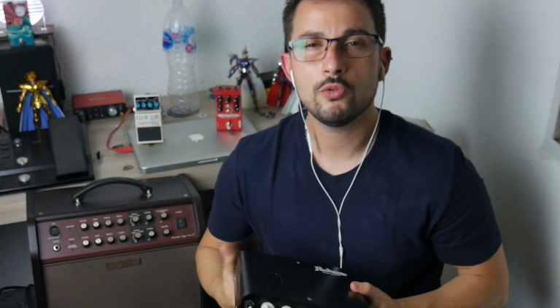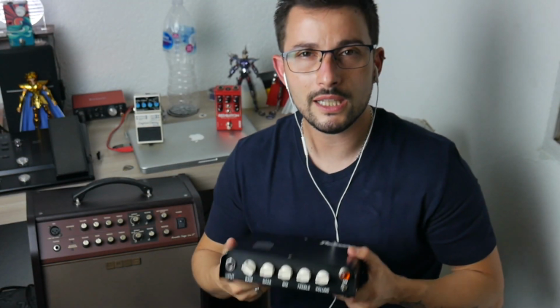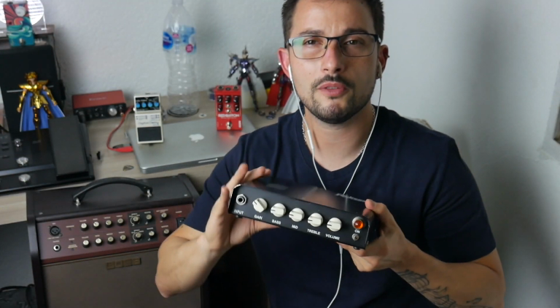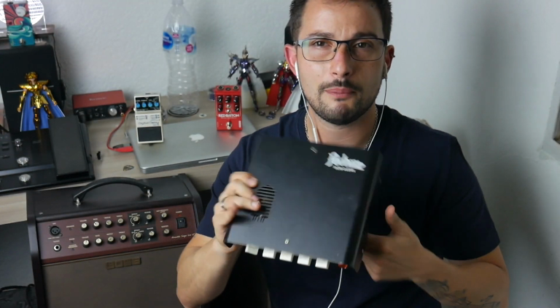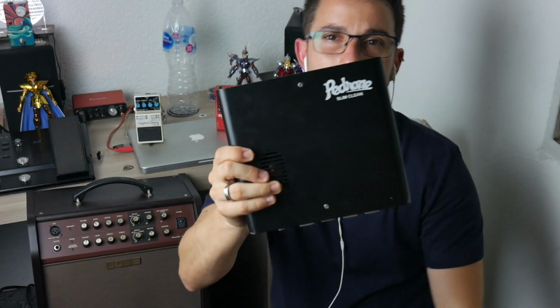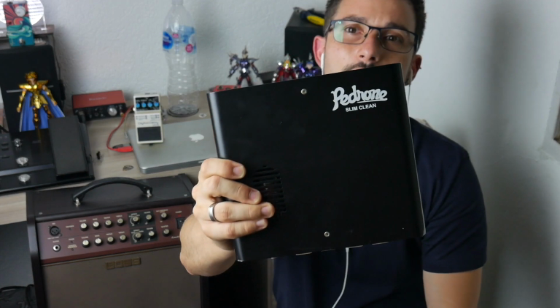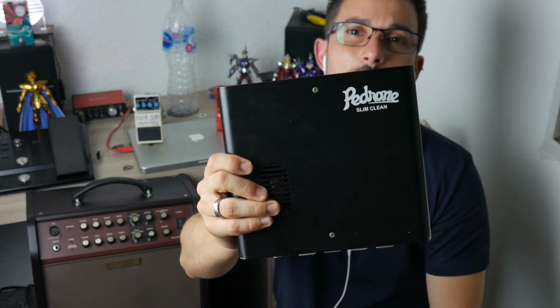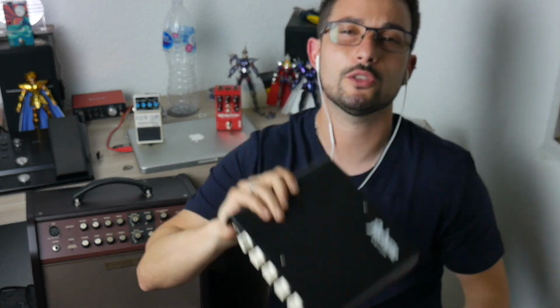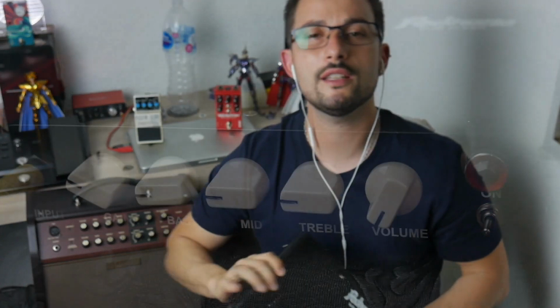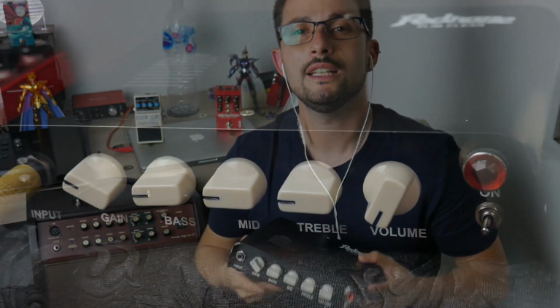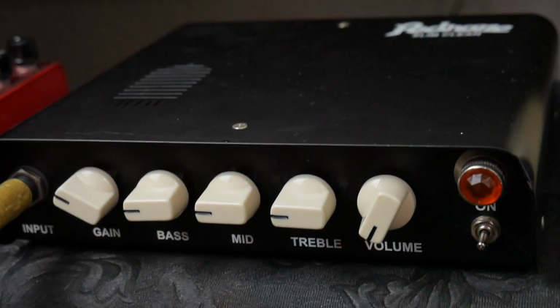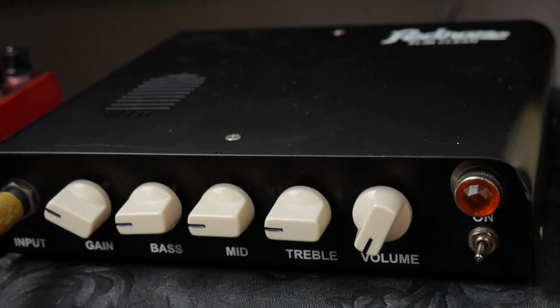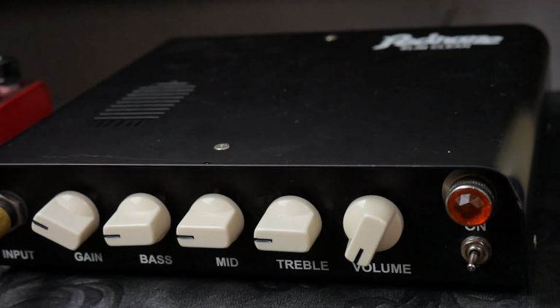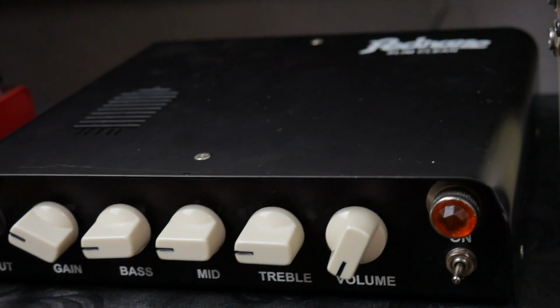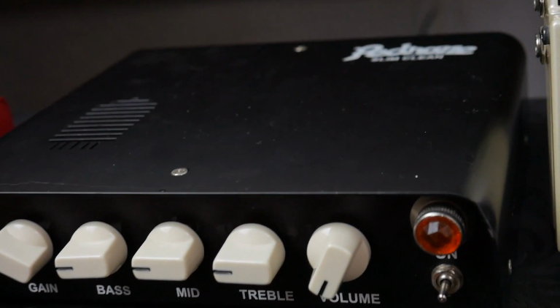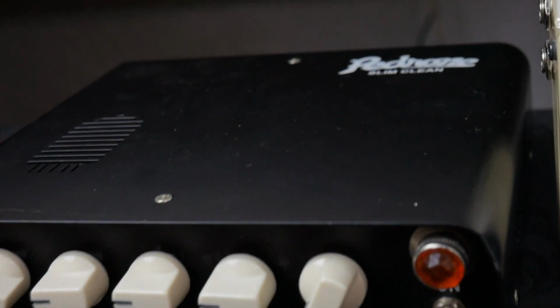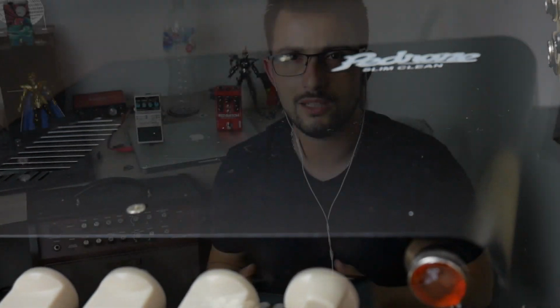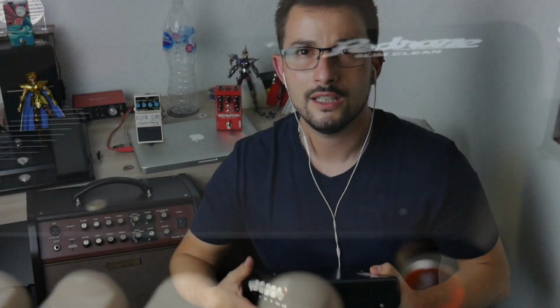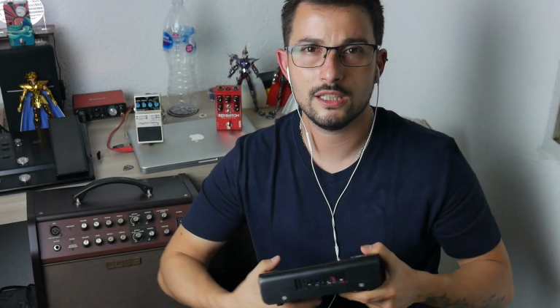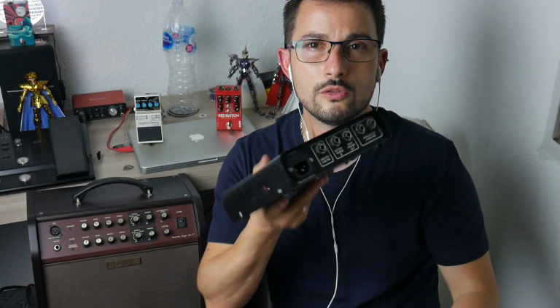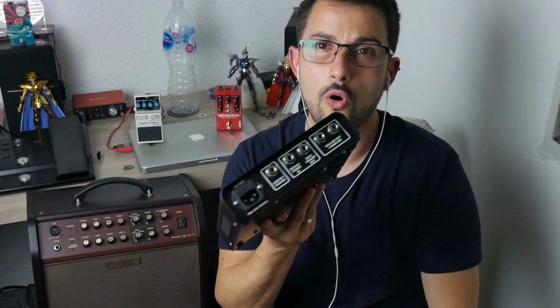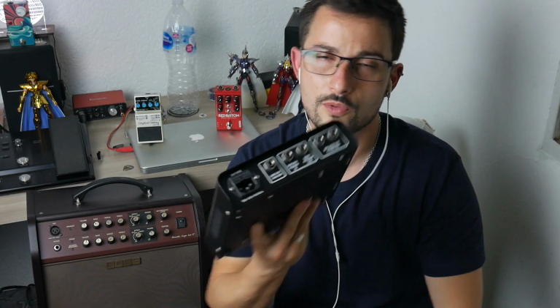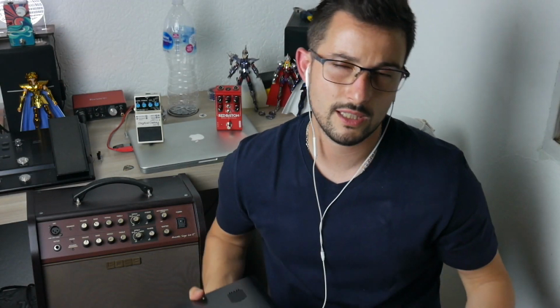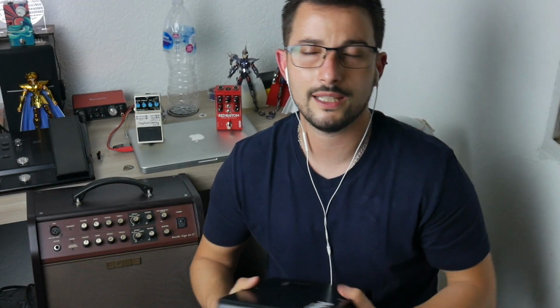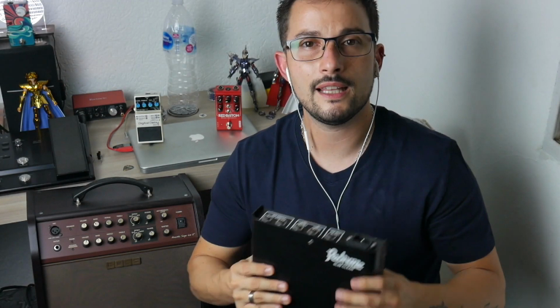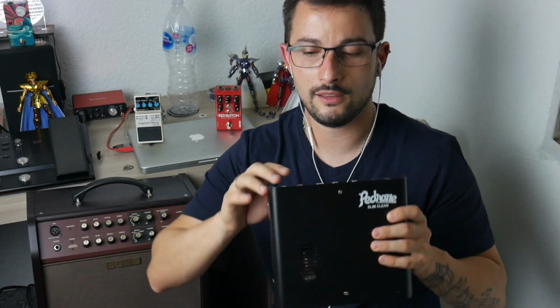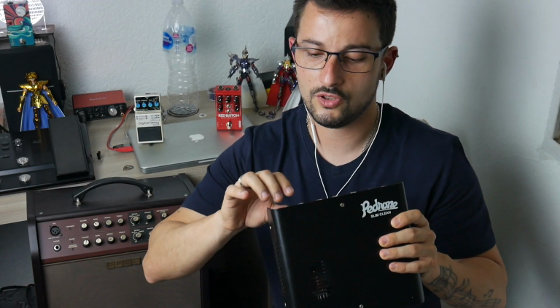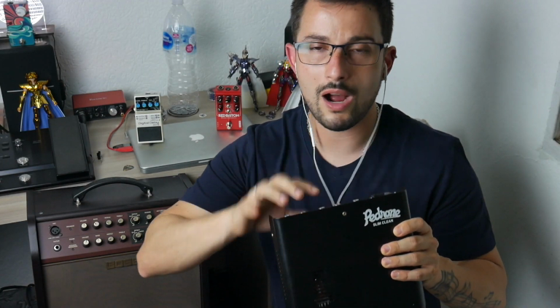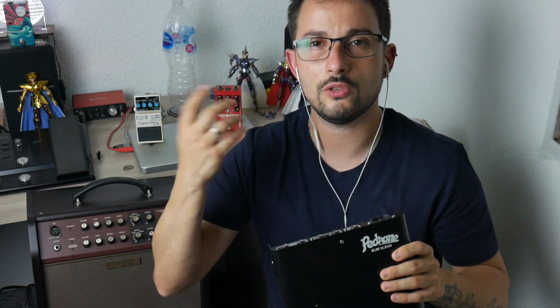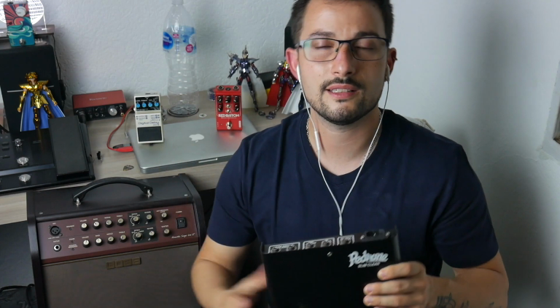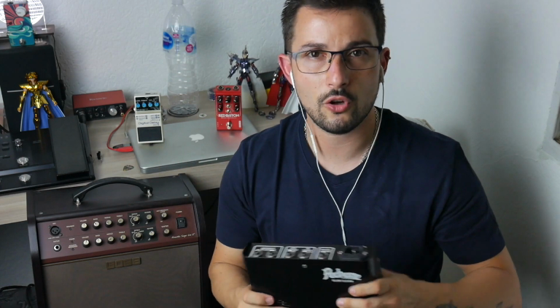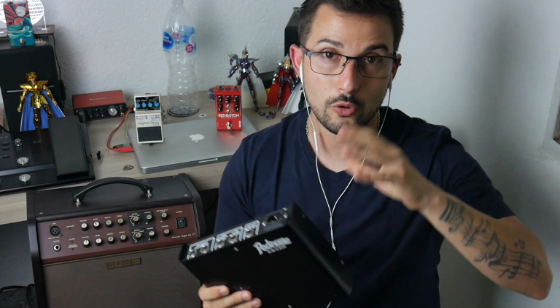Slim Clean is the amplificator from Pedrone Amplificadores. Slim Clean is a 50W amplificator, depending on how many ohms you set. It has 4 to 16 ohms automatic.